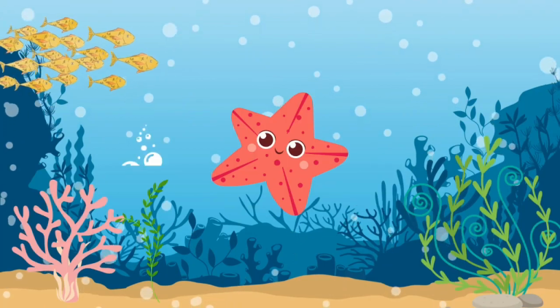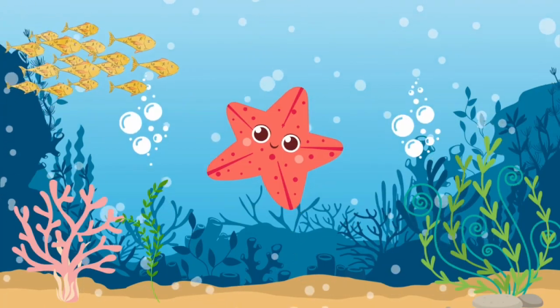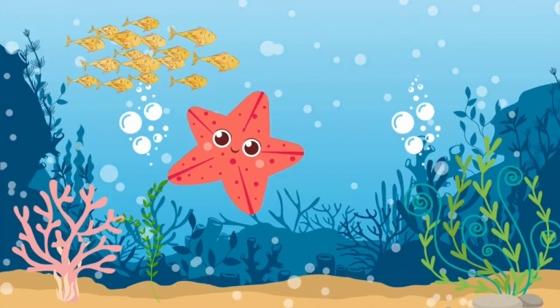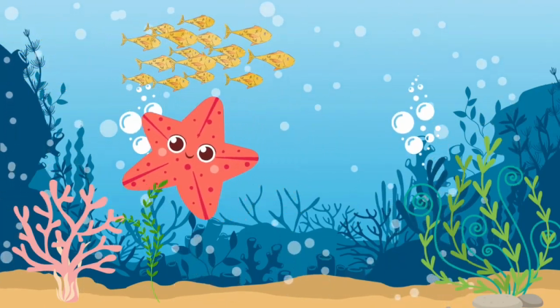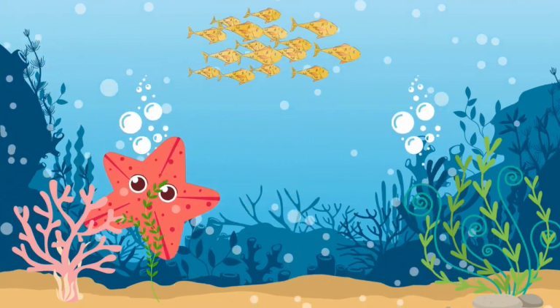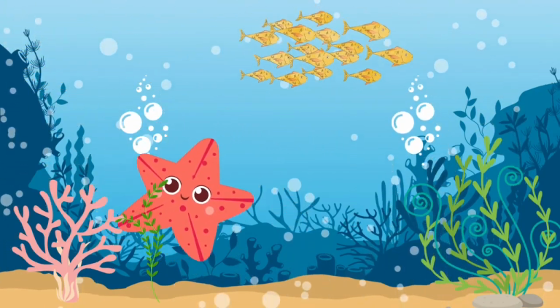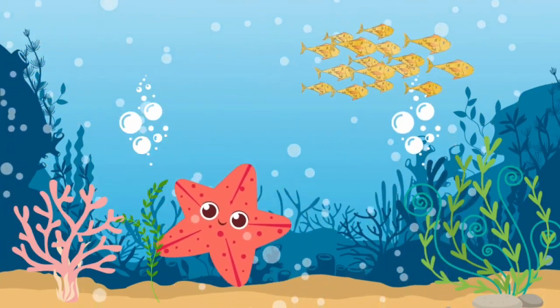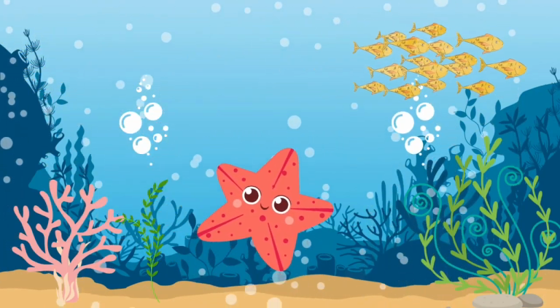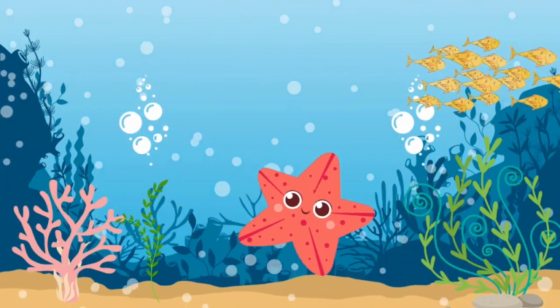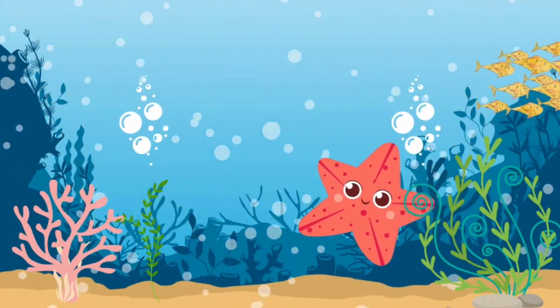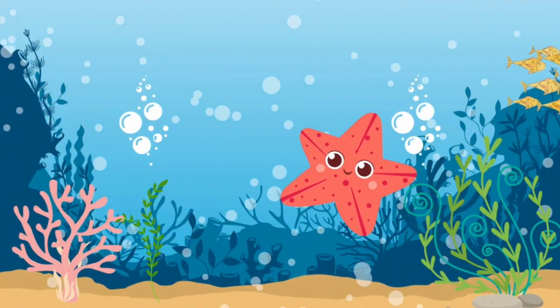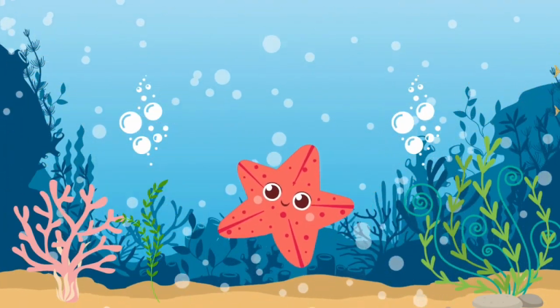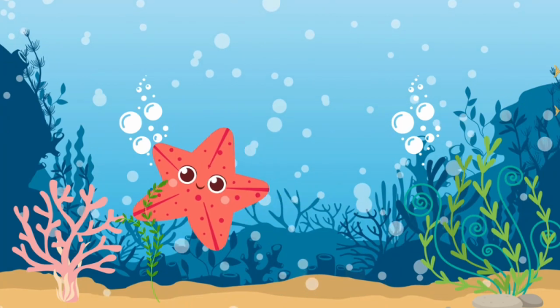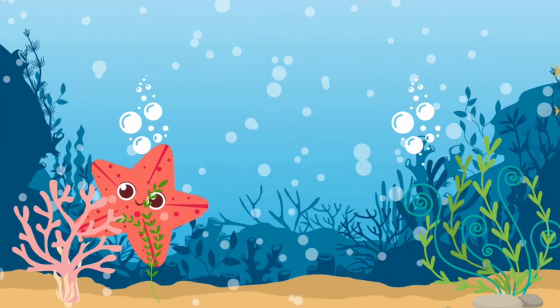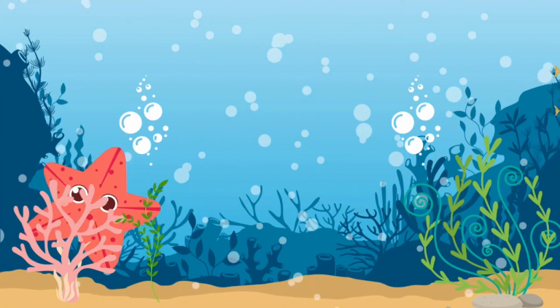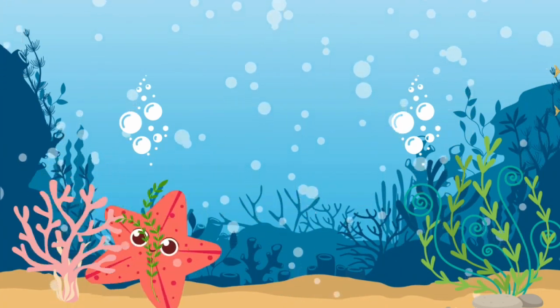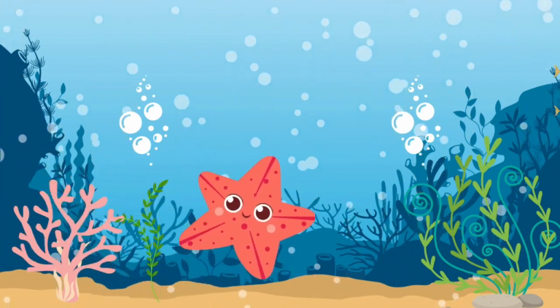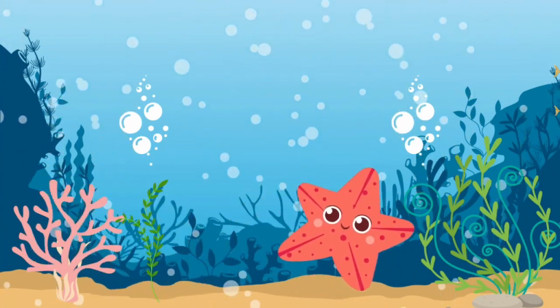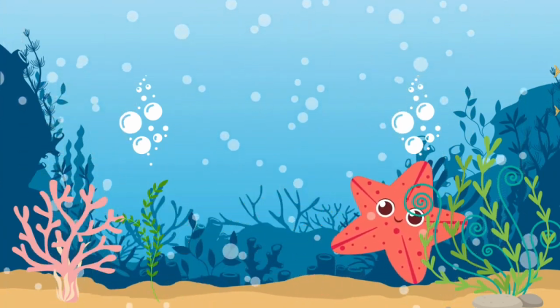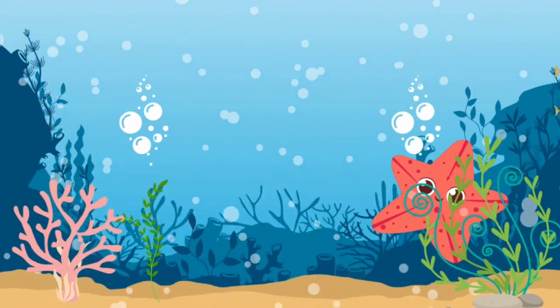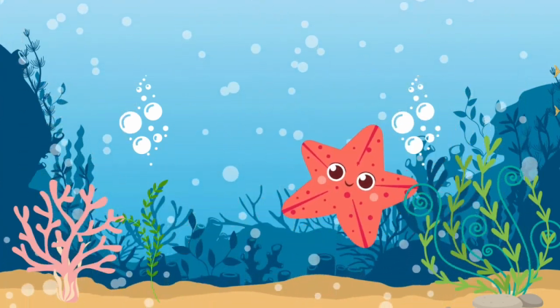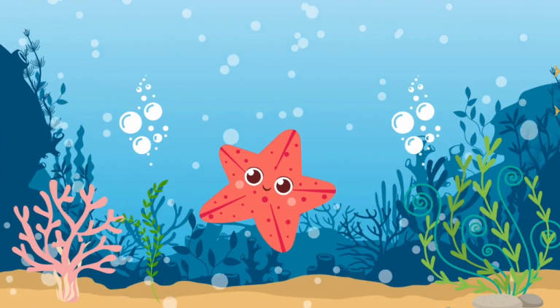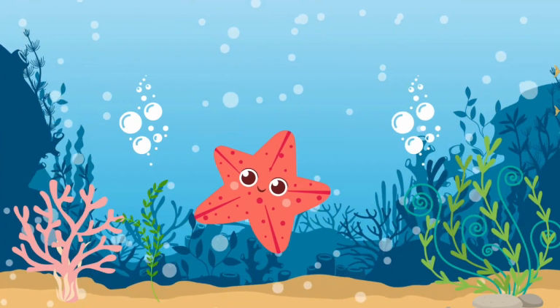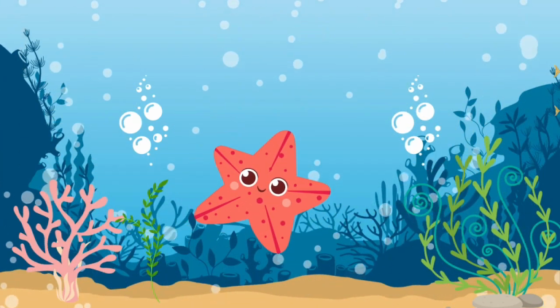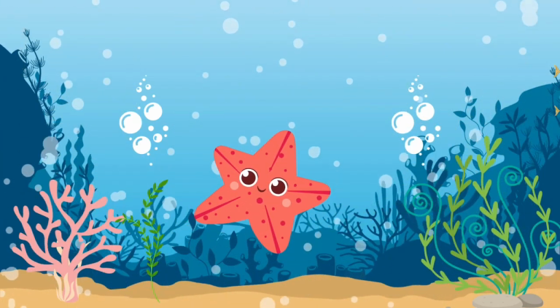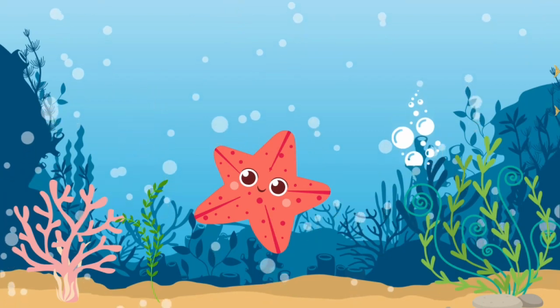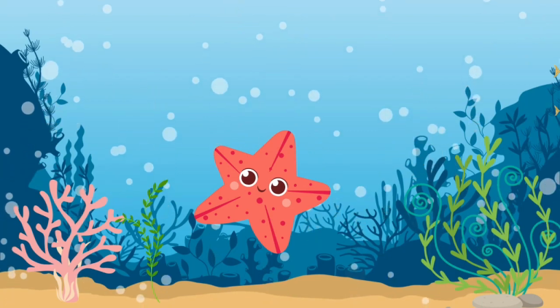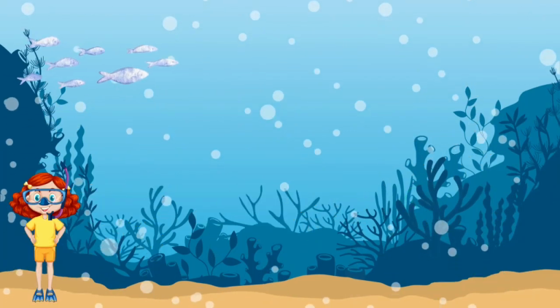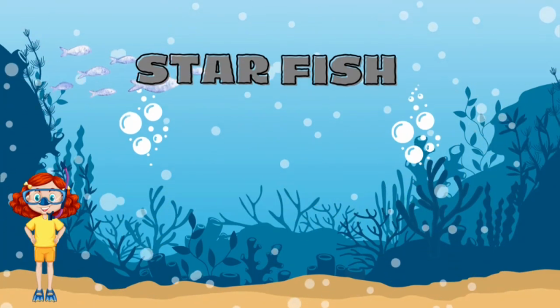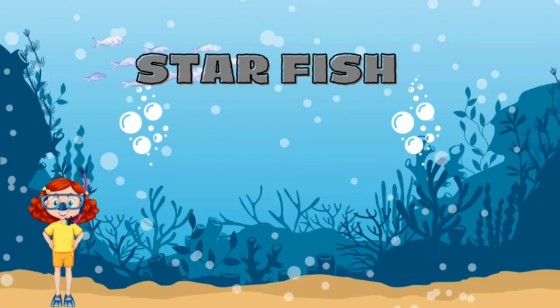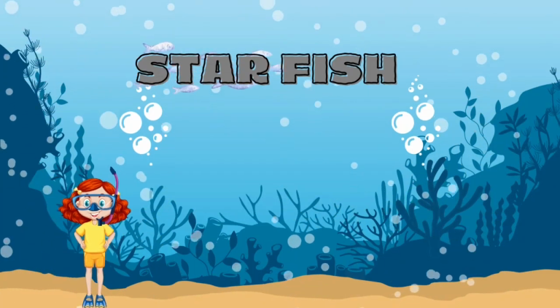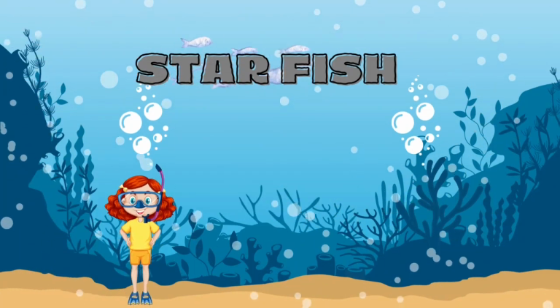Do you know what this funny-shaped creature is? It's a starfish.